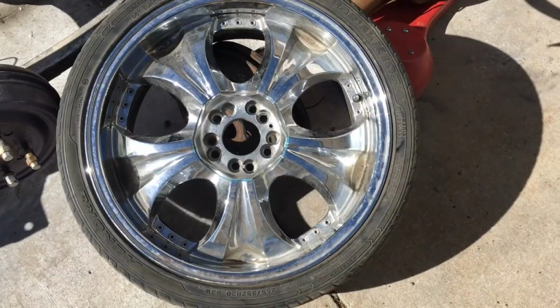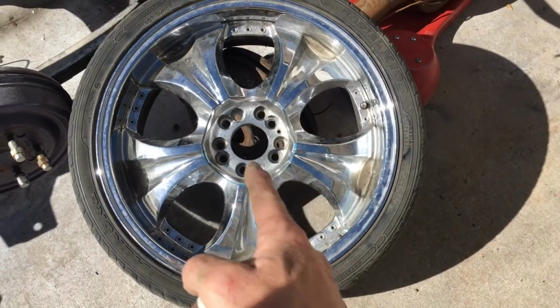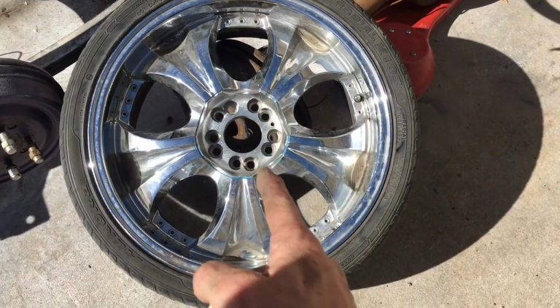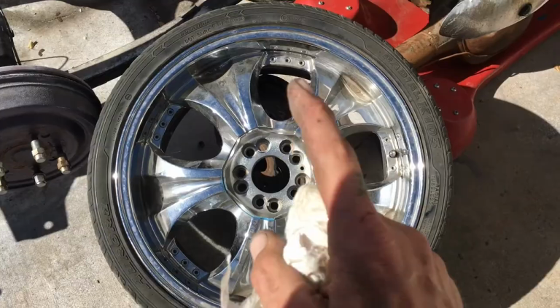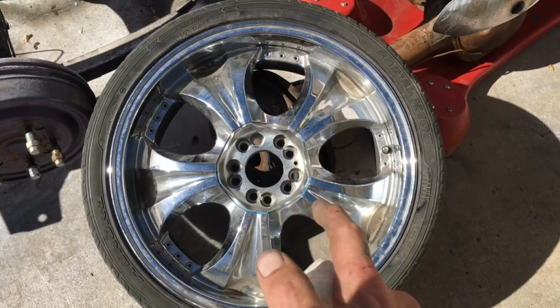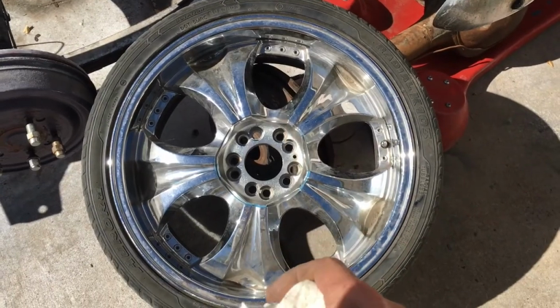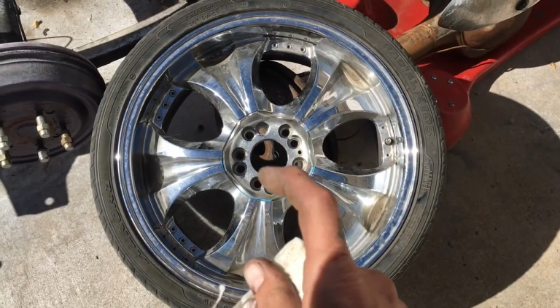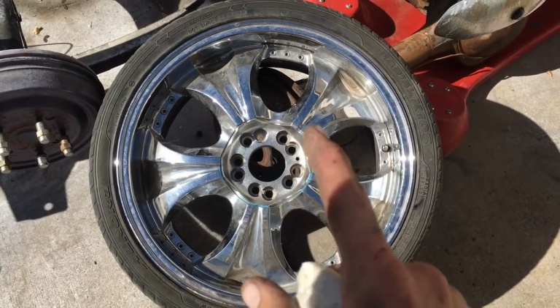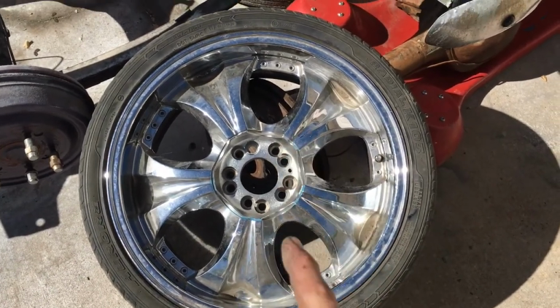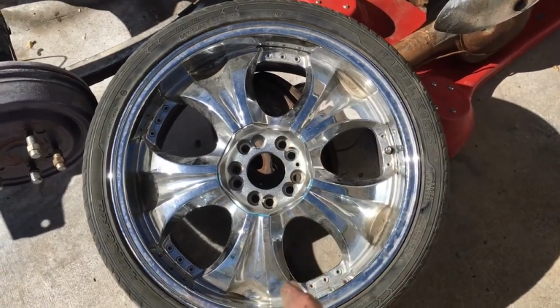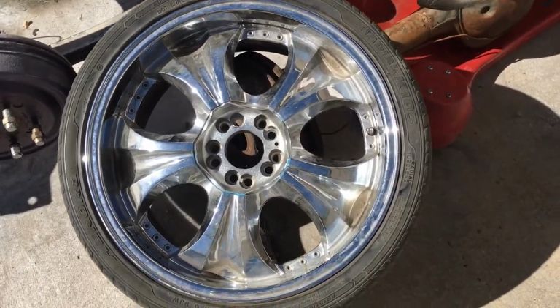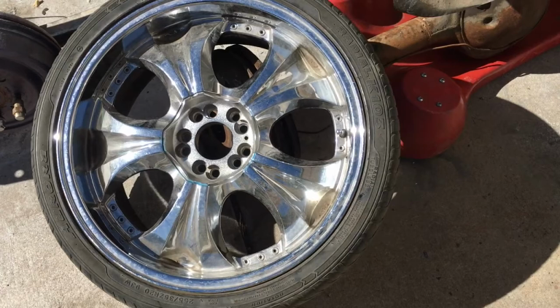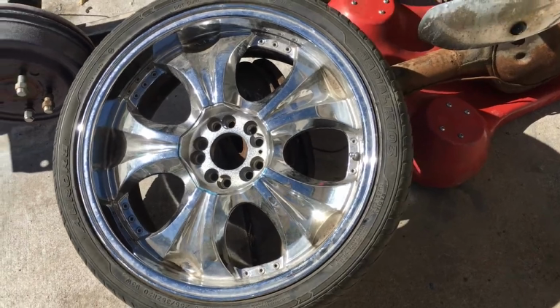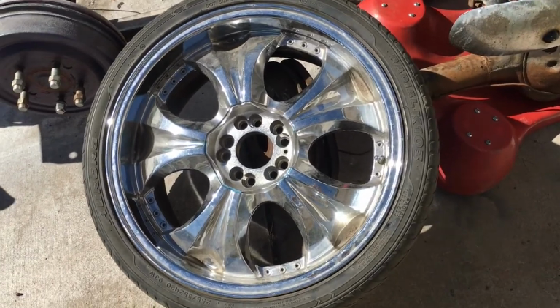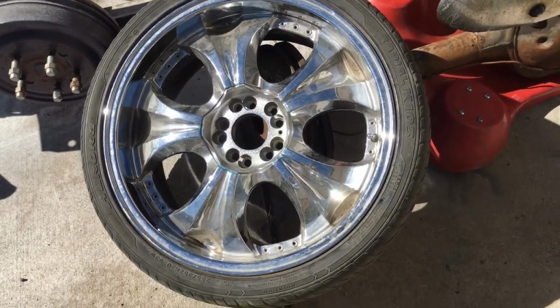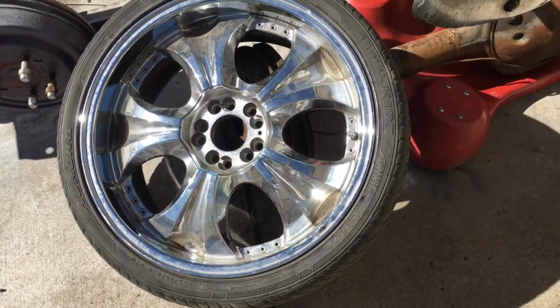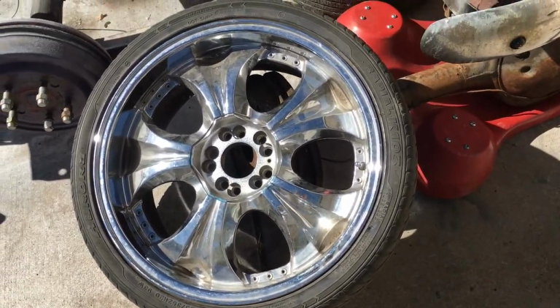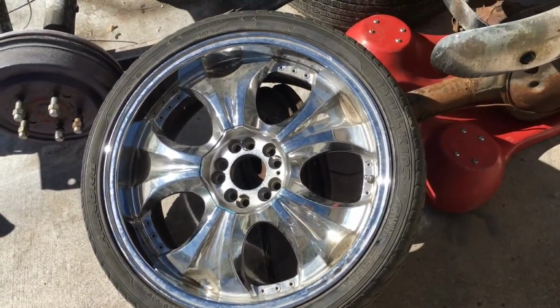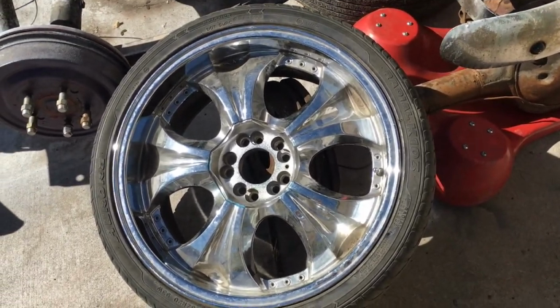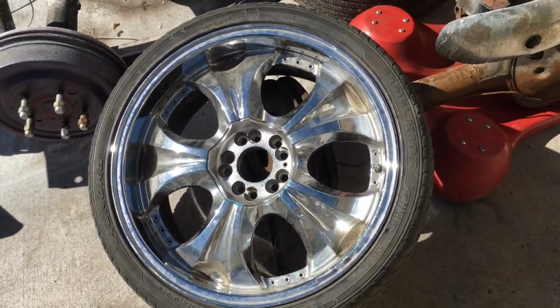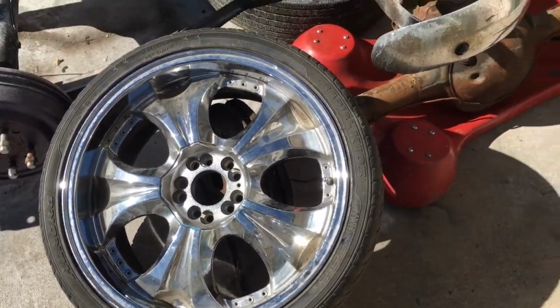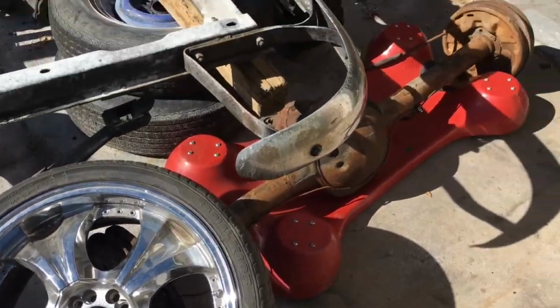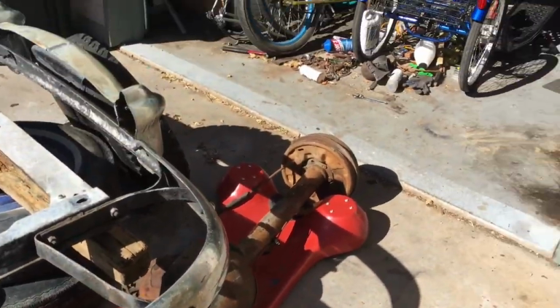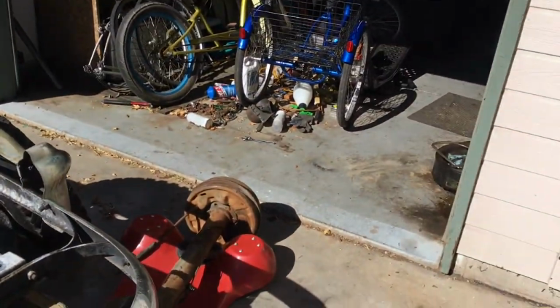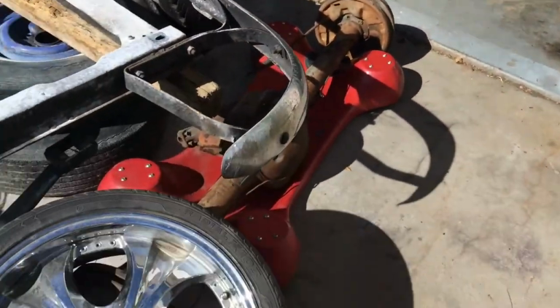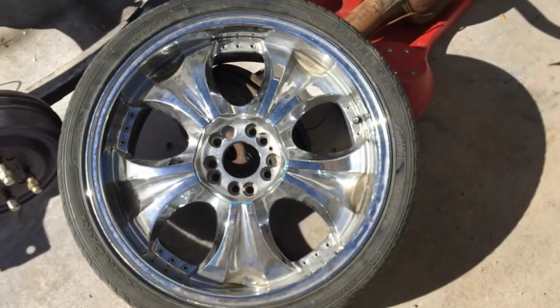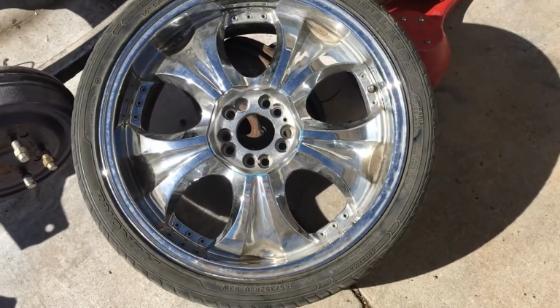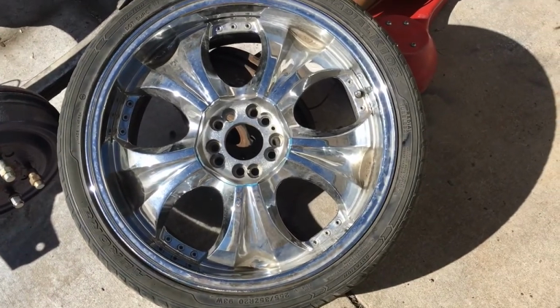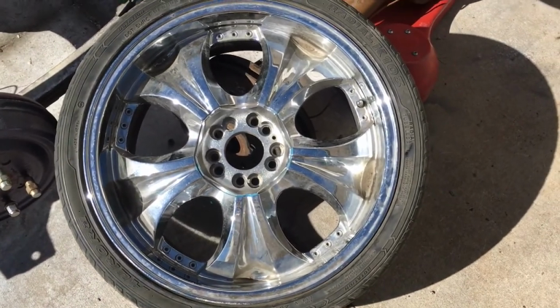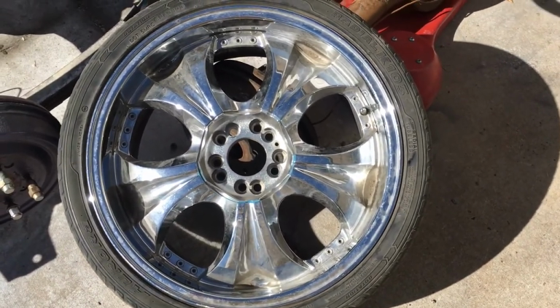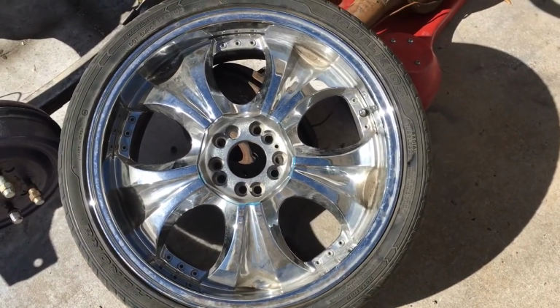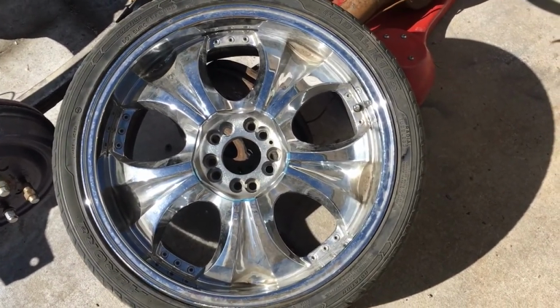Alright, so that's a big fat negative. These are obviously 5-by-4-and-1-half and 5-by-4-and-3-quarters, so that will not work. I'm going to need to get one of the Camaro hubs and use that to punch these out.